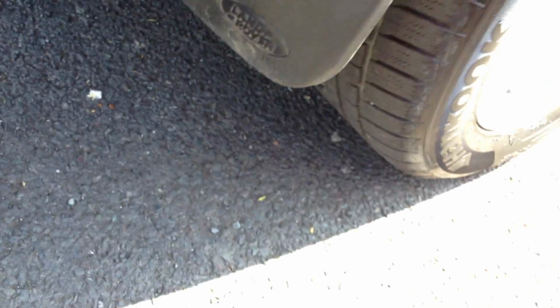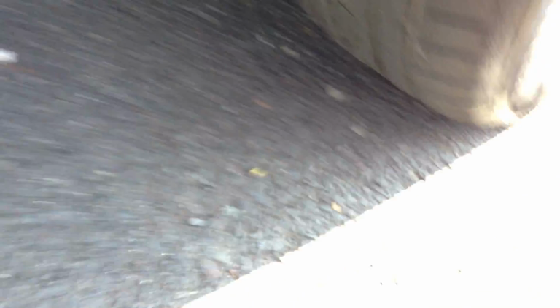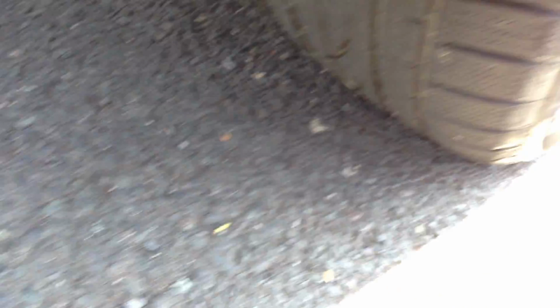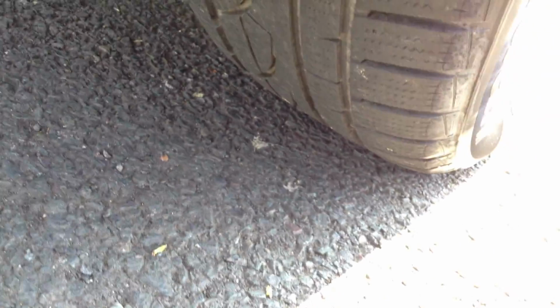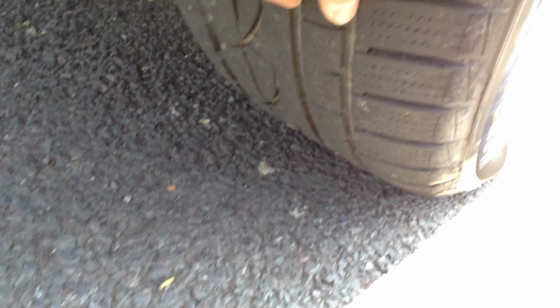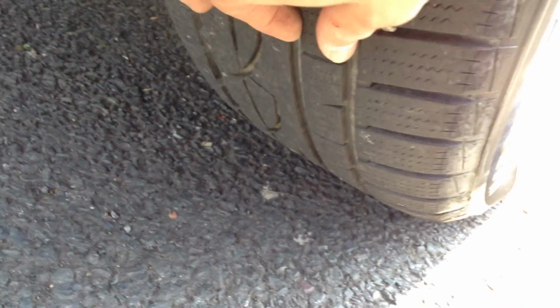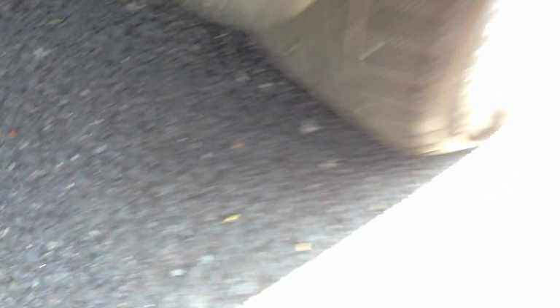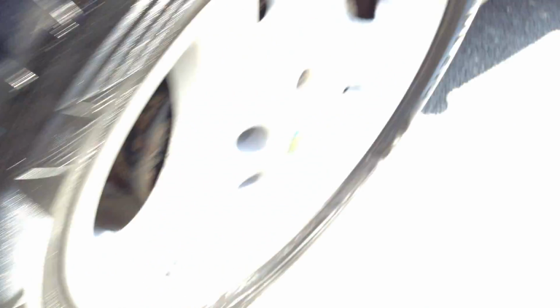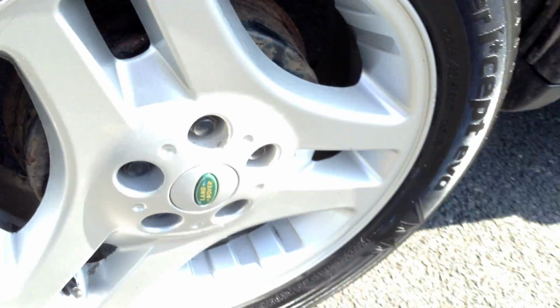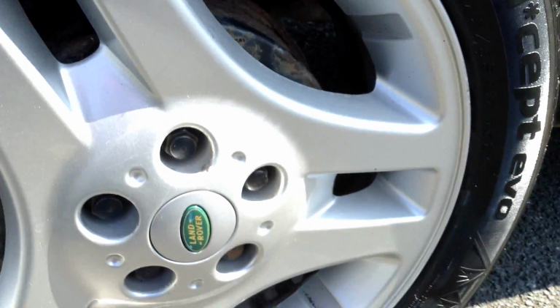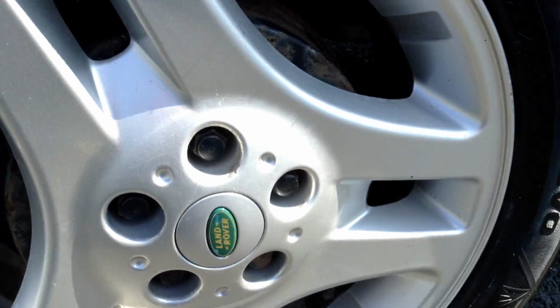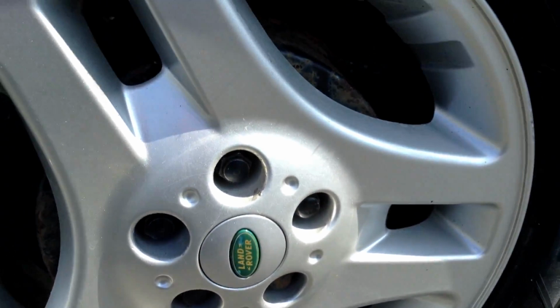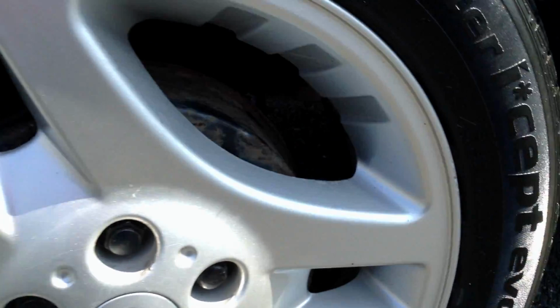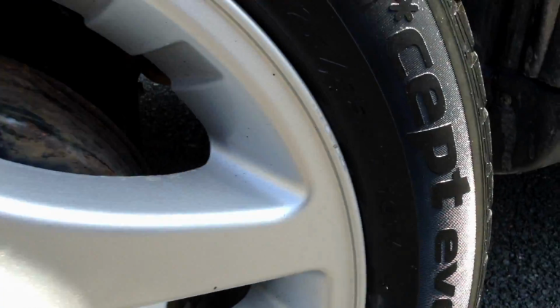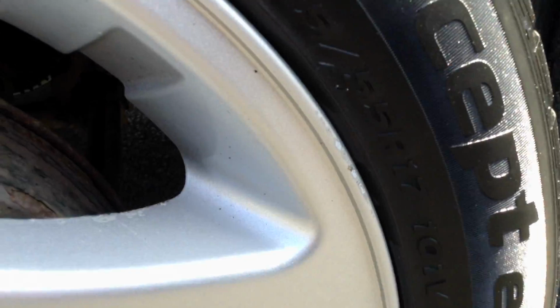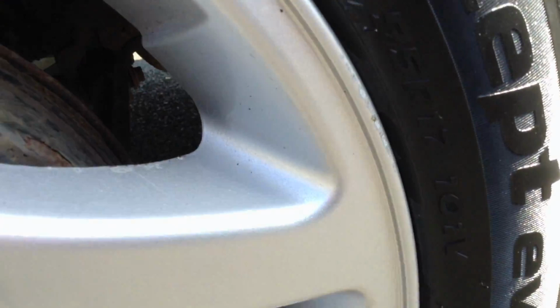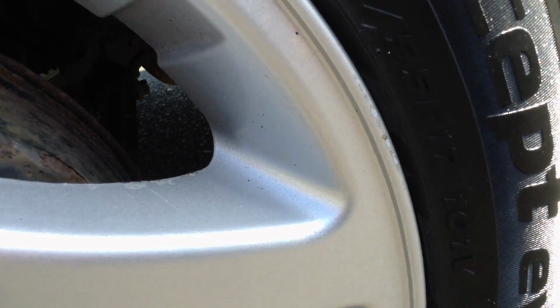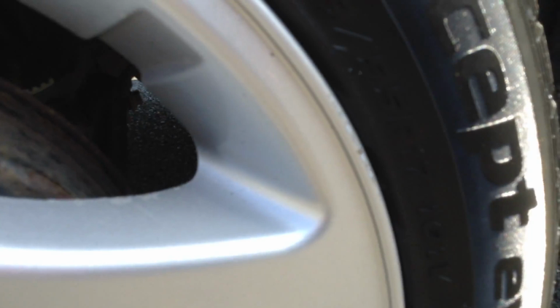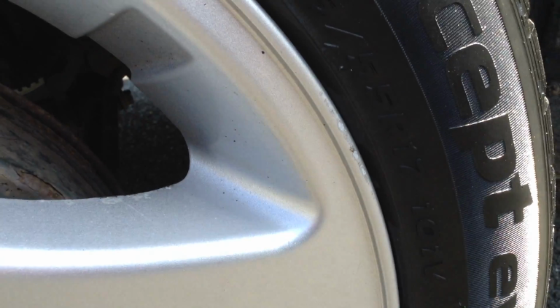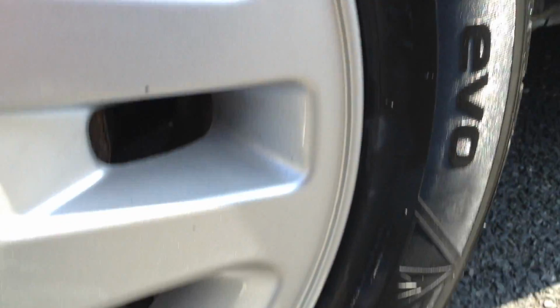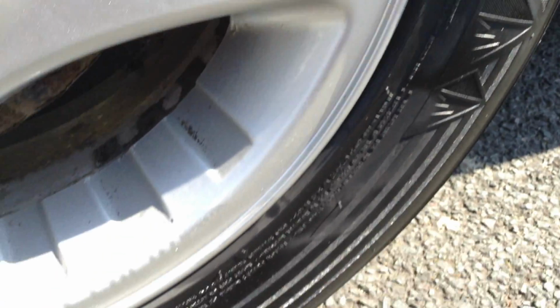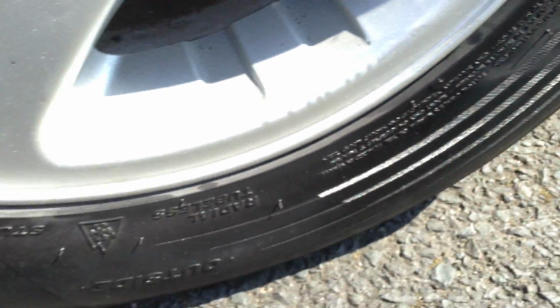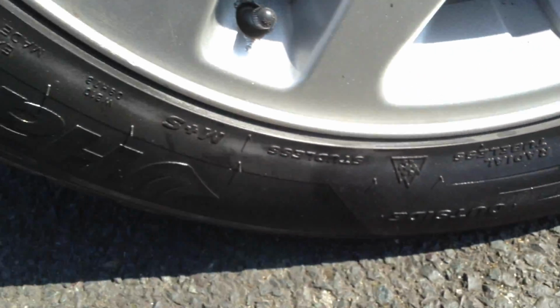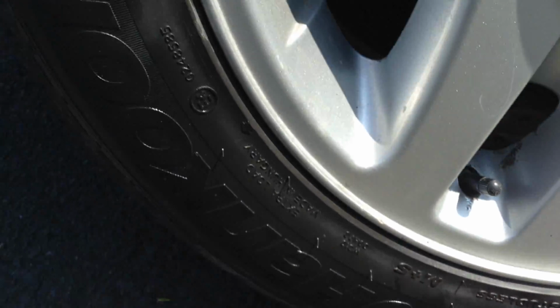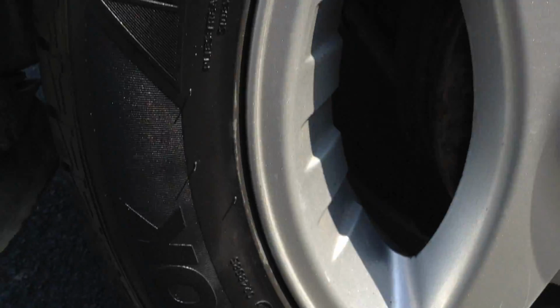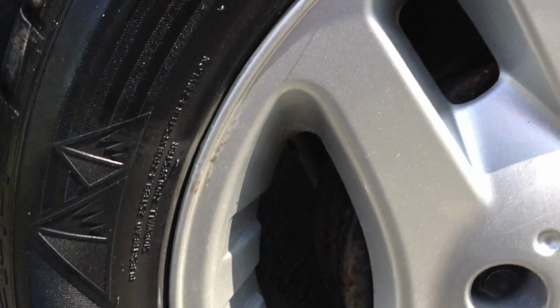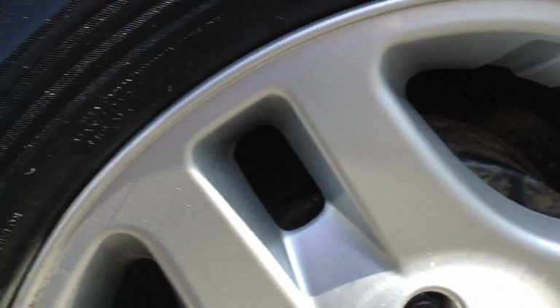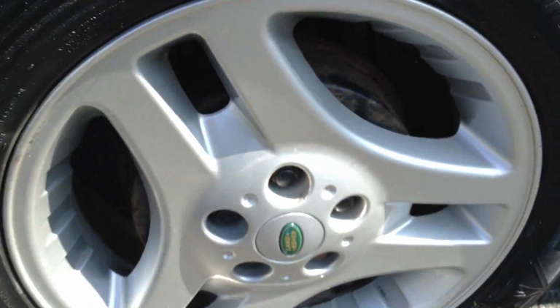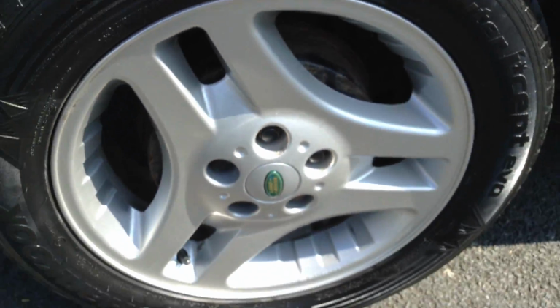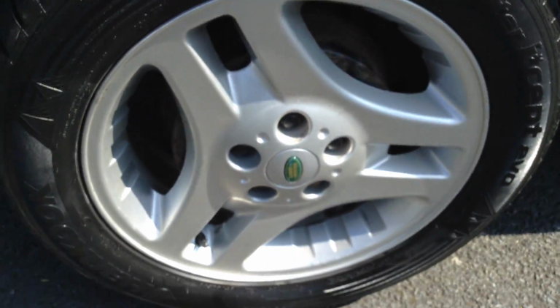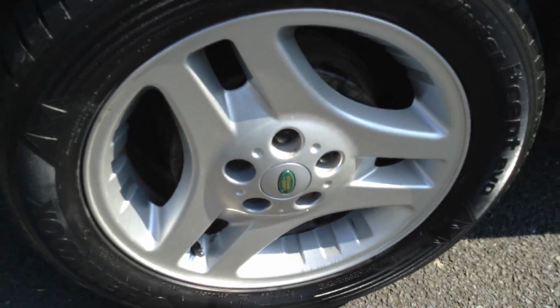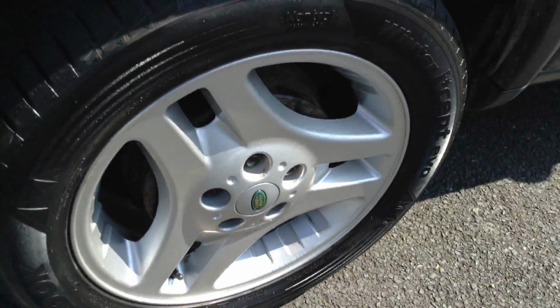Mud guards on the back. The rear tyre — we're looking at around five millimetres of tread. Looking at the offside rear alloy, there's a very light kerb mark on the outside edge. Apart from that, the rest of the alloy is spotless — lovely condition for the car's age.